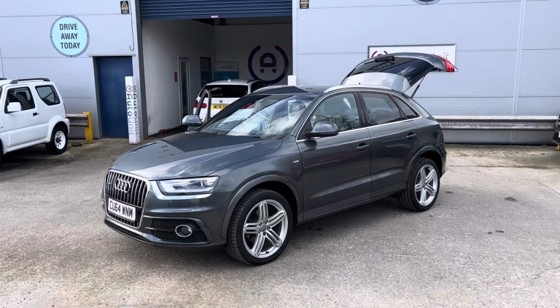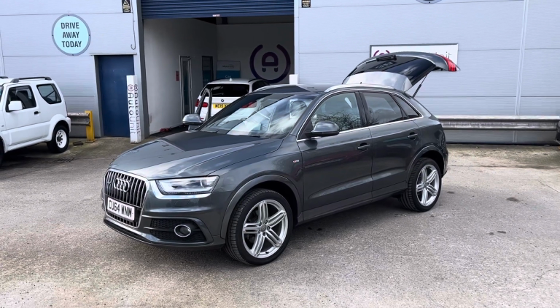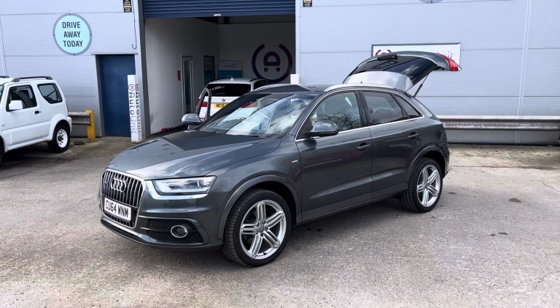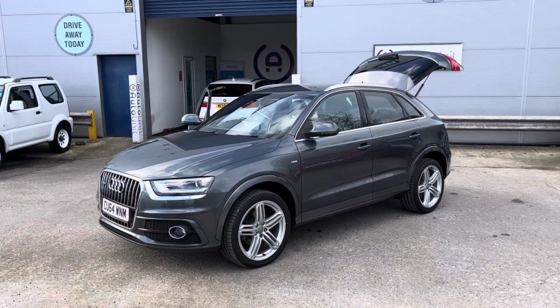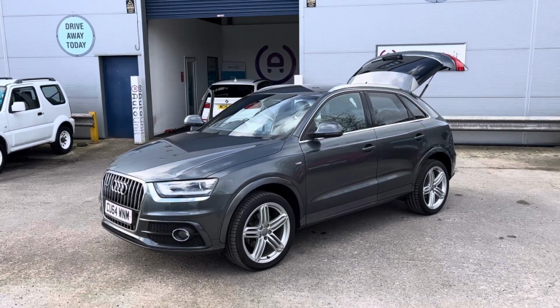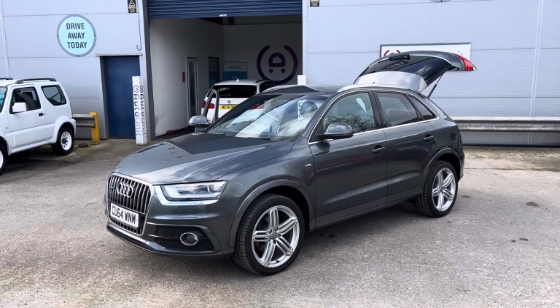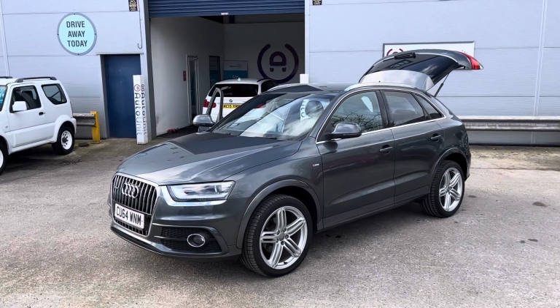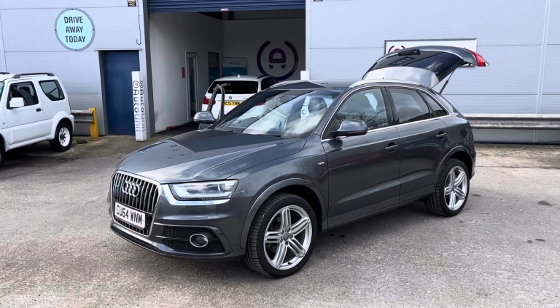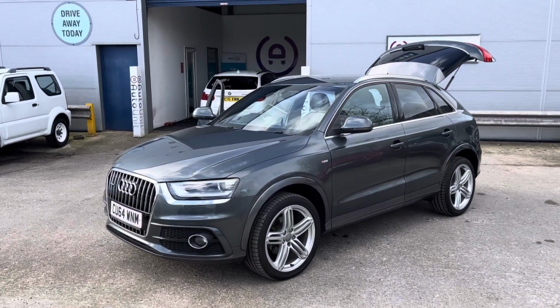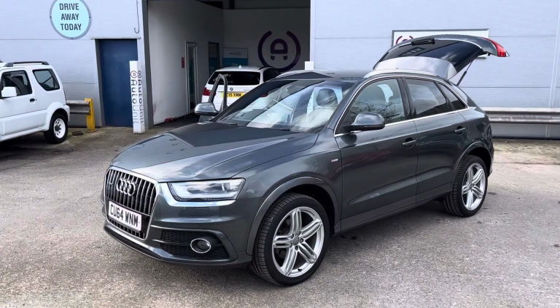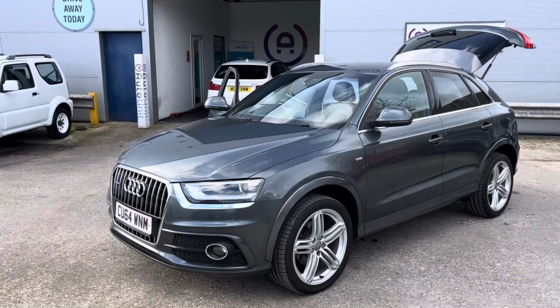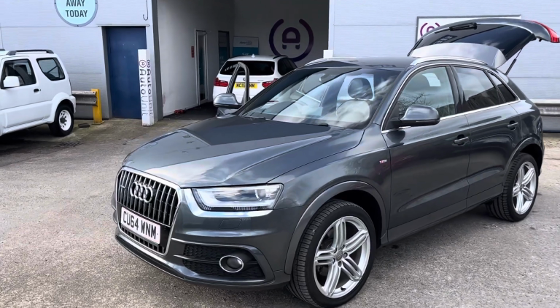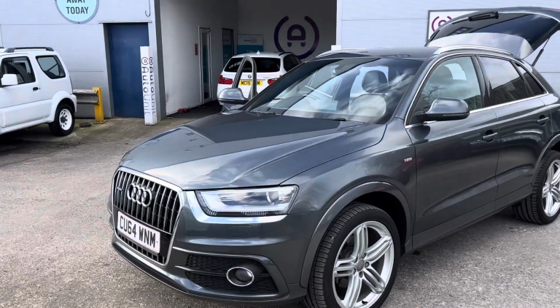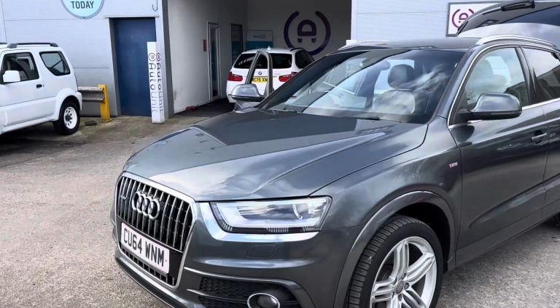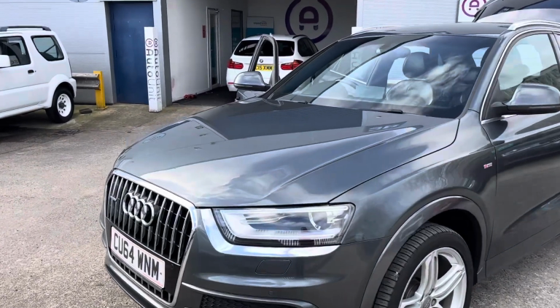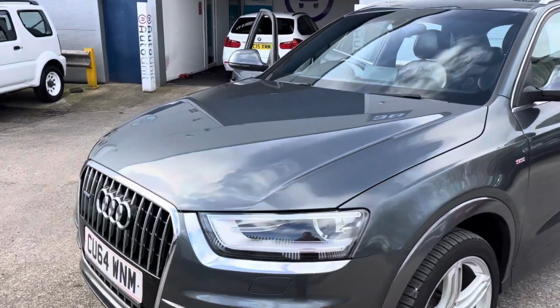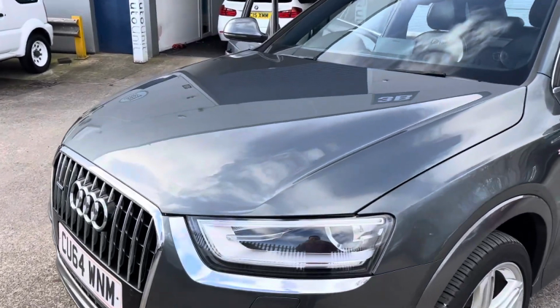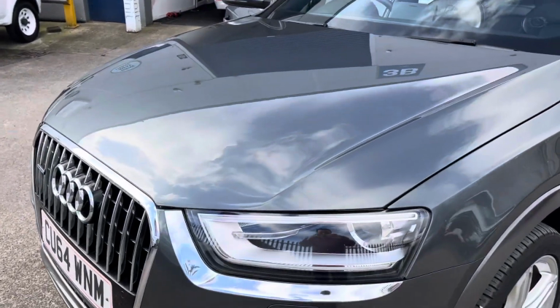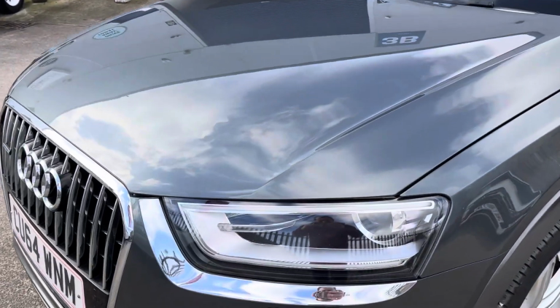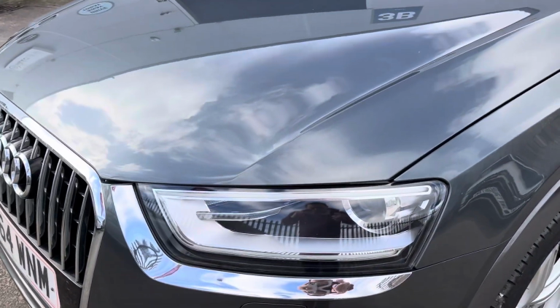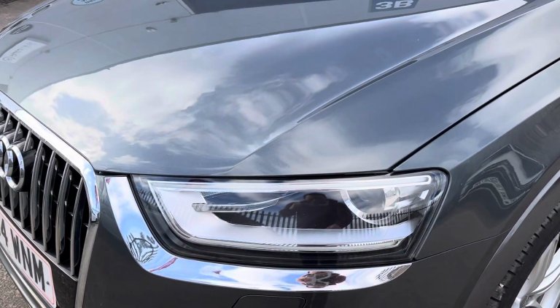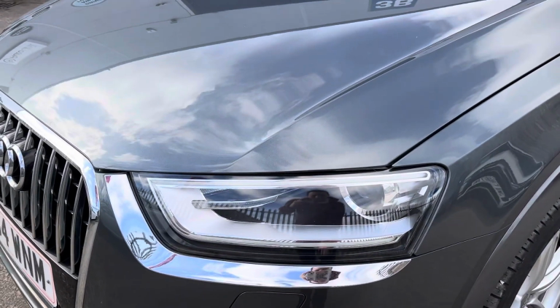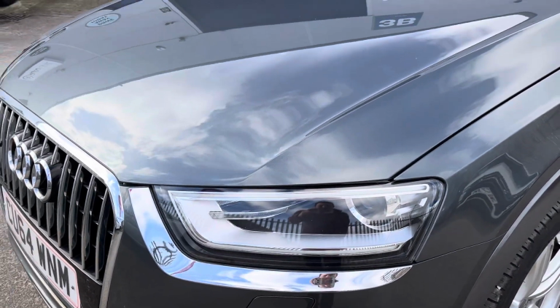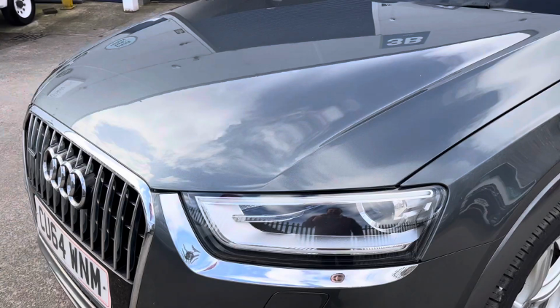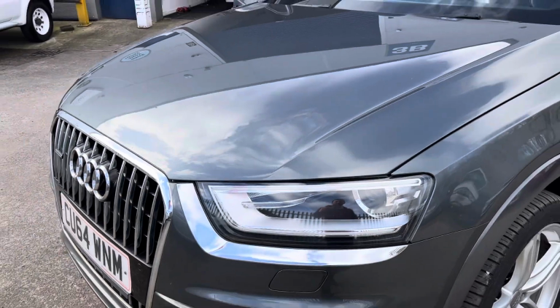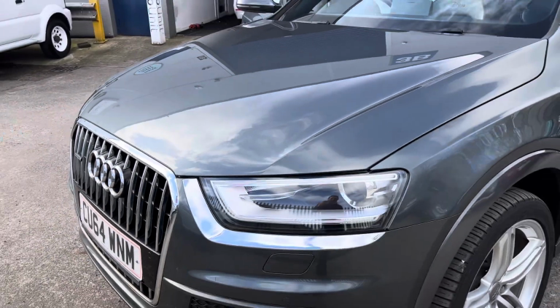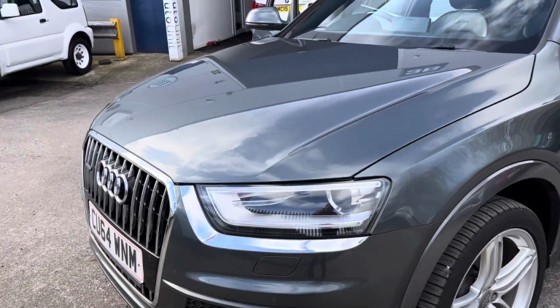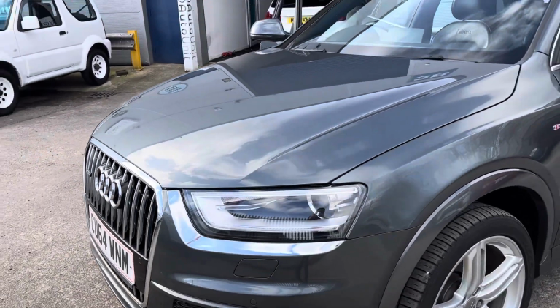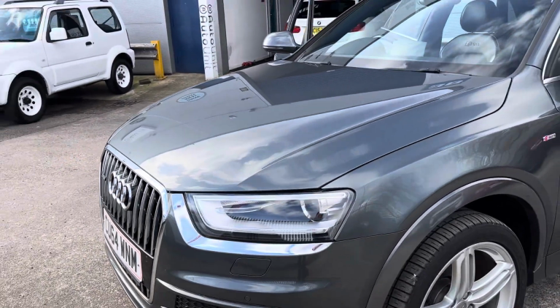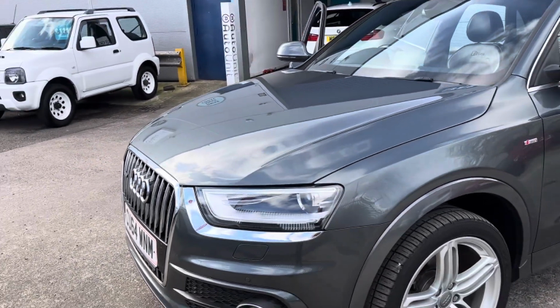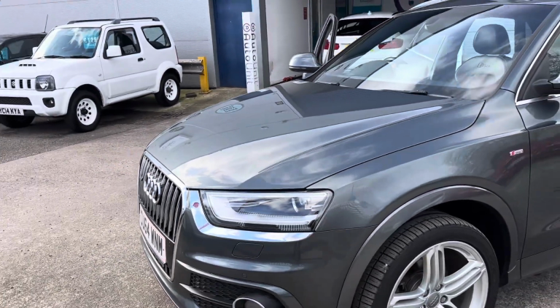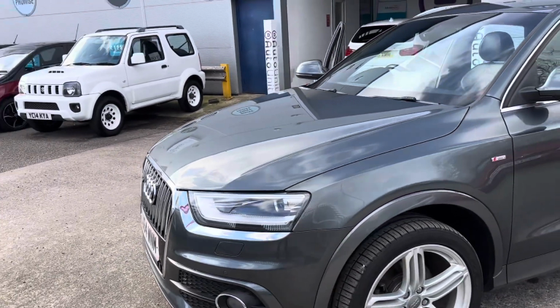Welcome to the walk around of our Audi Q3 here at AutoUnit. We'll start at the front where we've got the automatic Xenon headlights with LED daytime running lights. We've also got the headlight washers and front parking sensors.